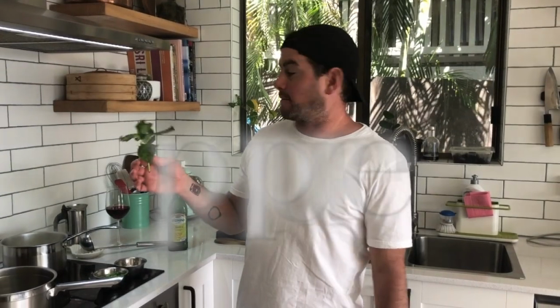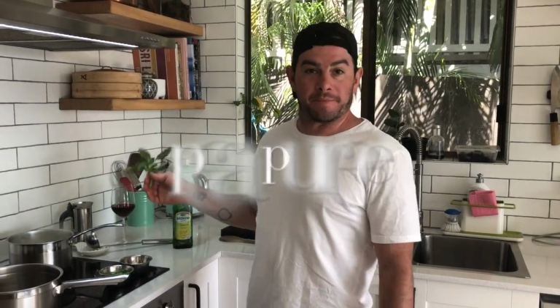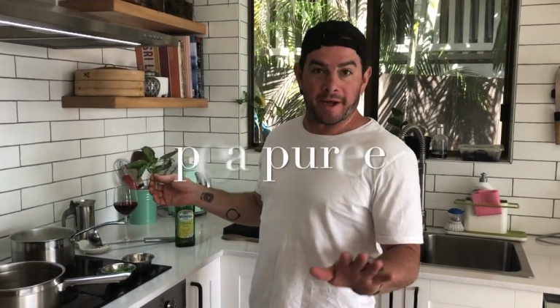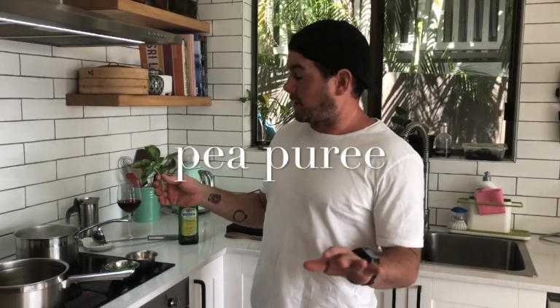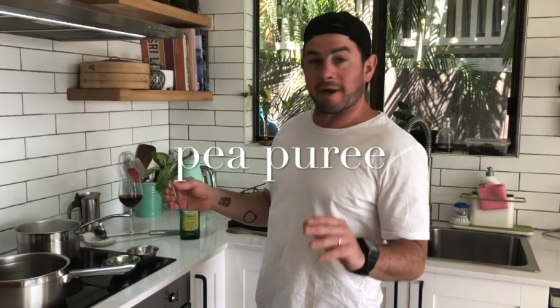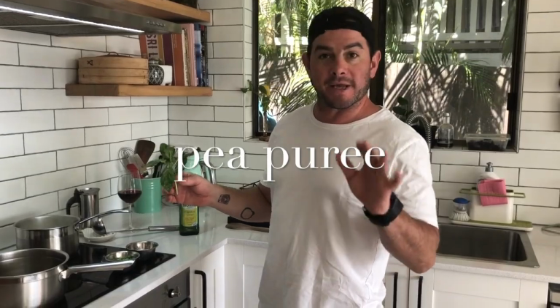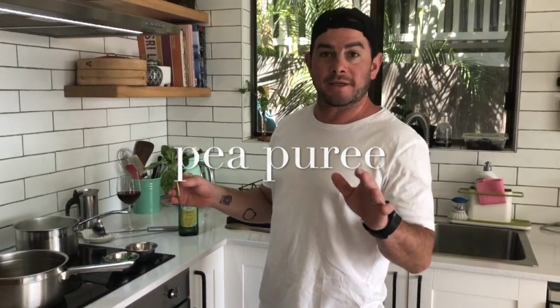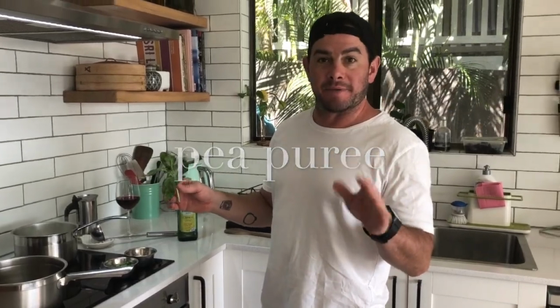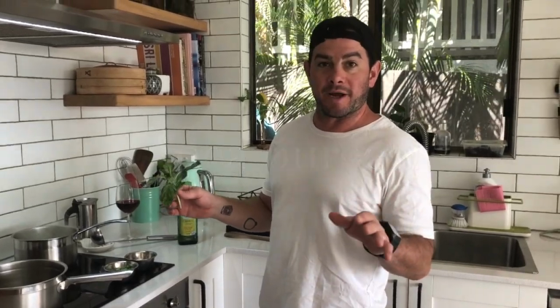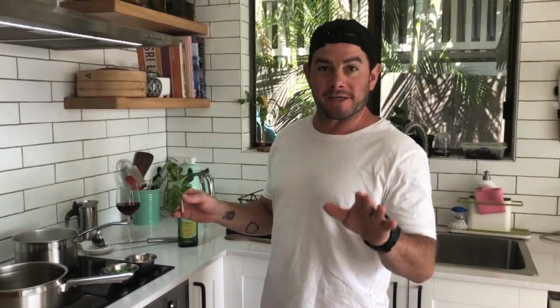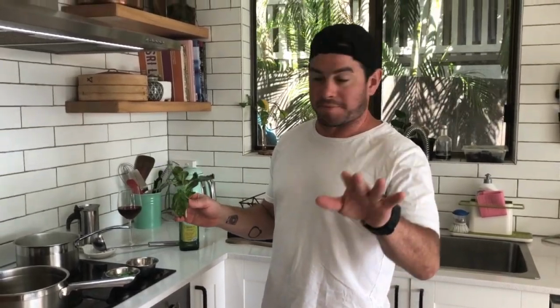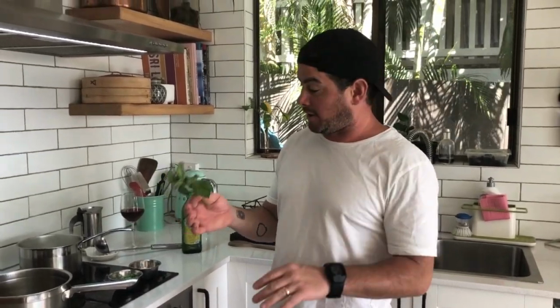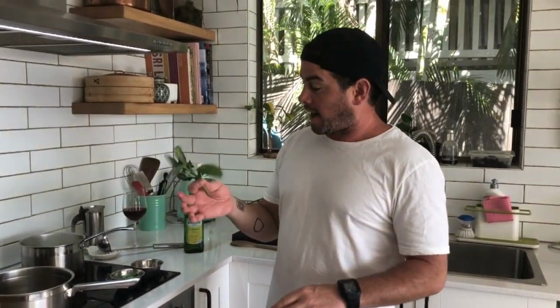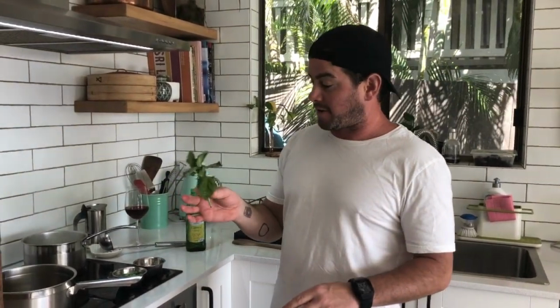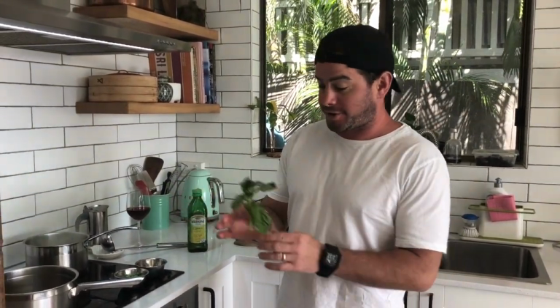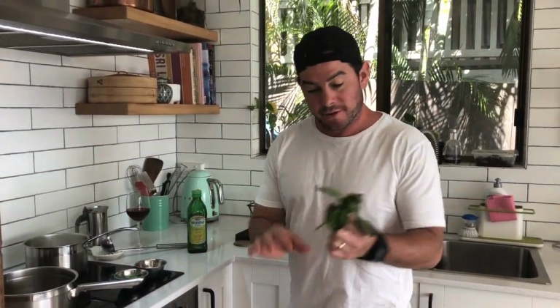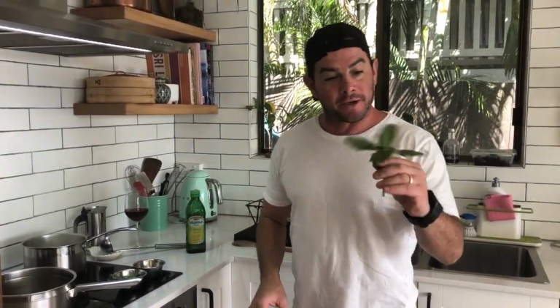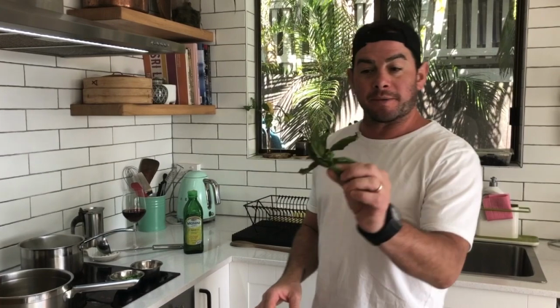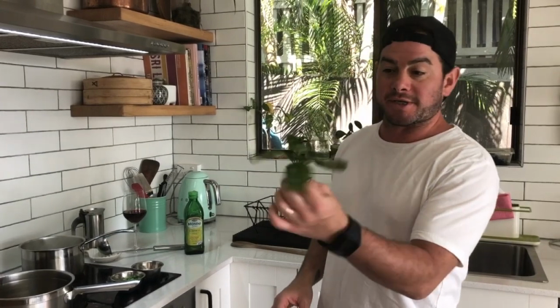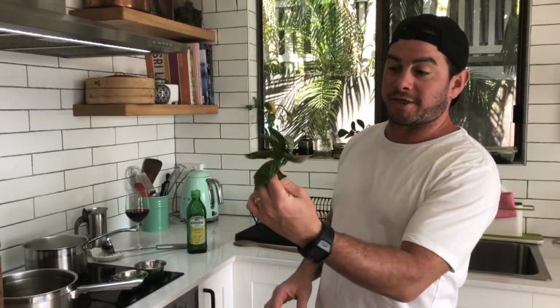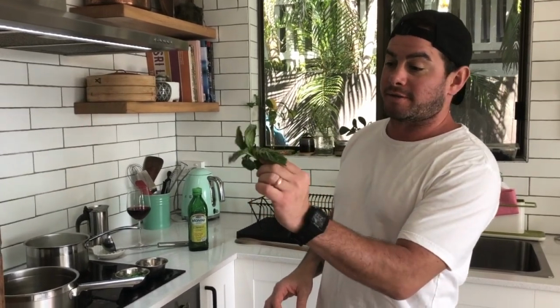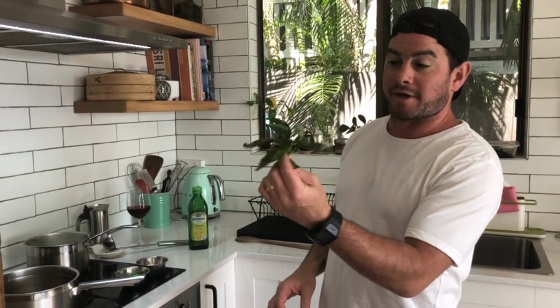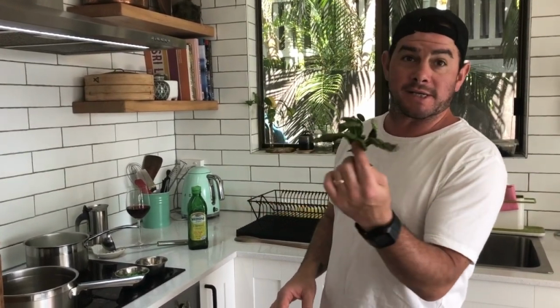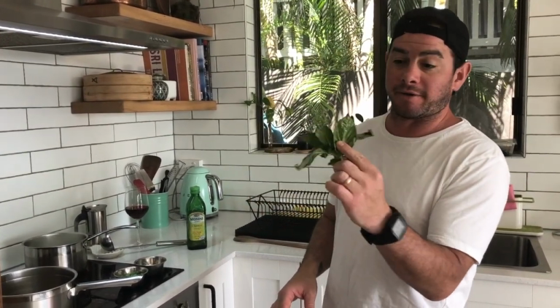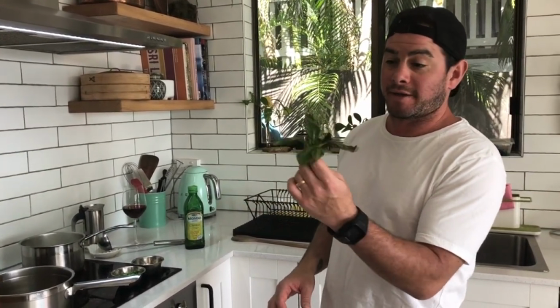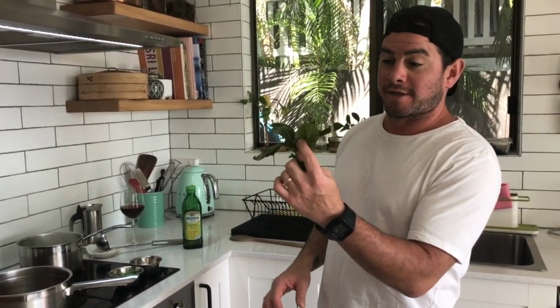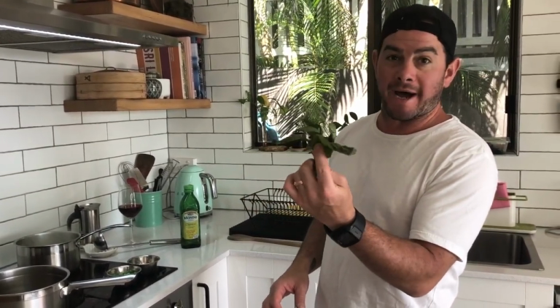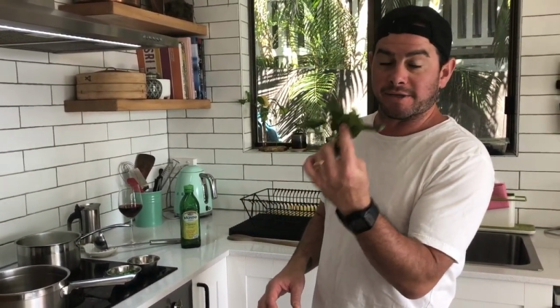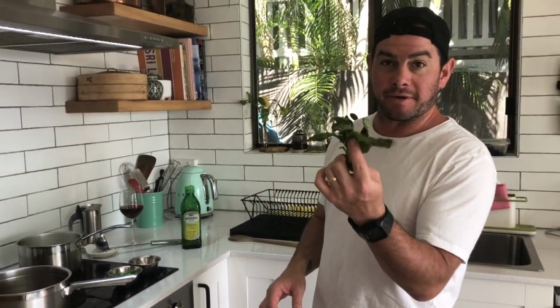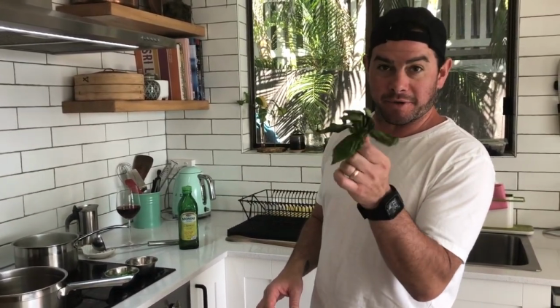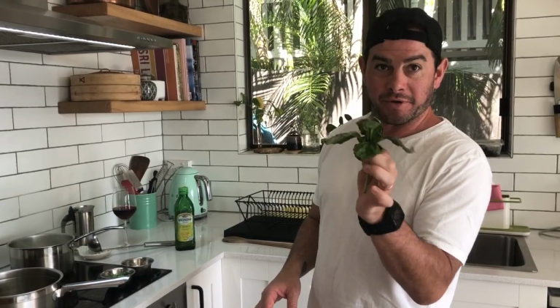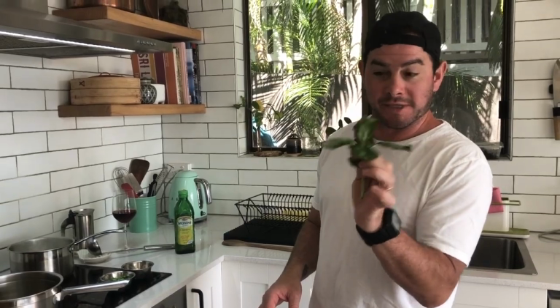We're going to make a basil and pea puree — basil is optional. I have some basil in my fridge that's going bad, so rather than put it on a caprese salad, we're going to put it in the puree to use it up.